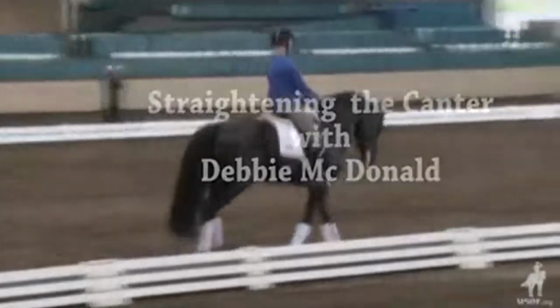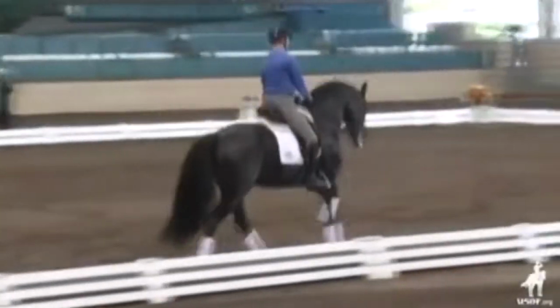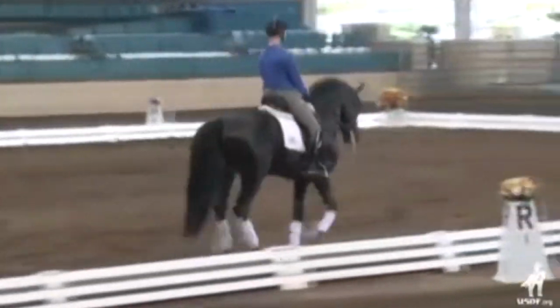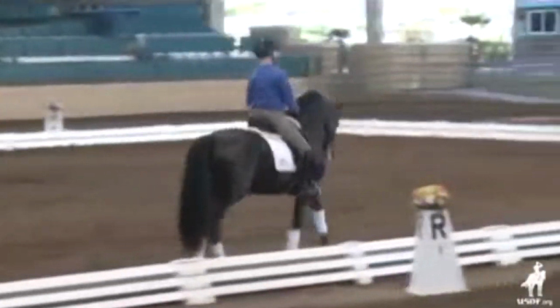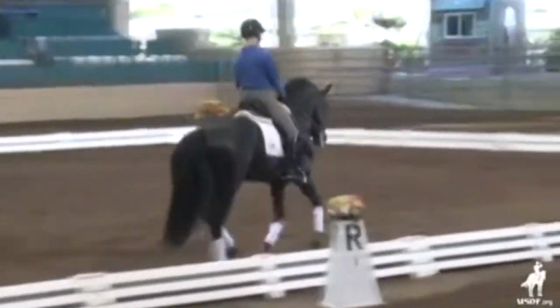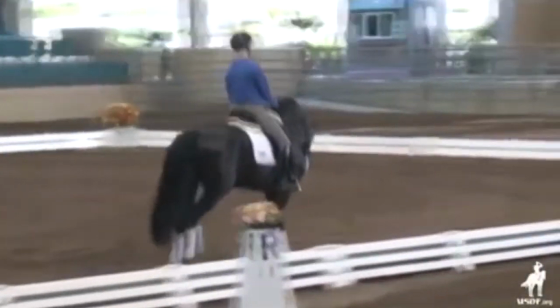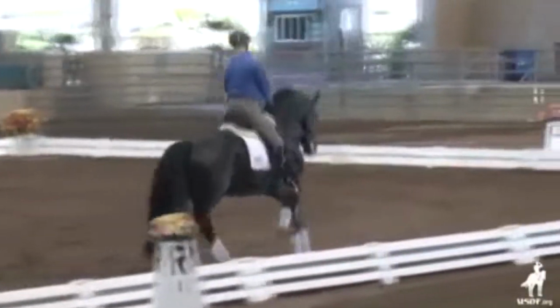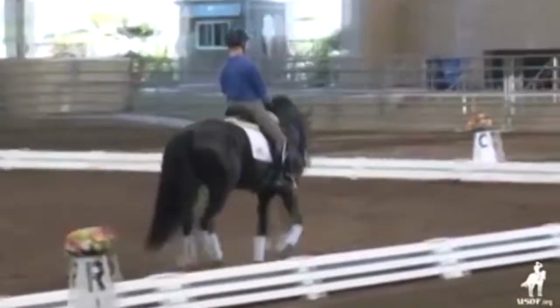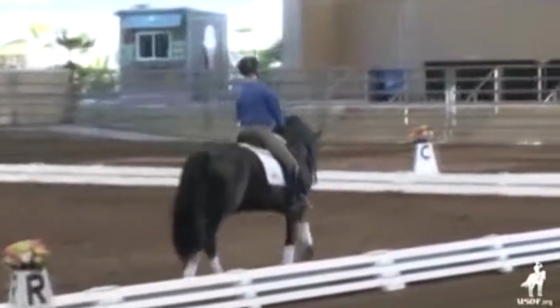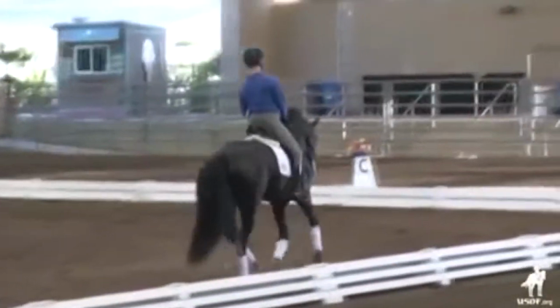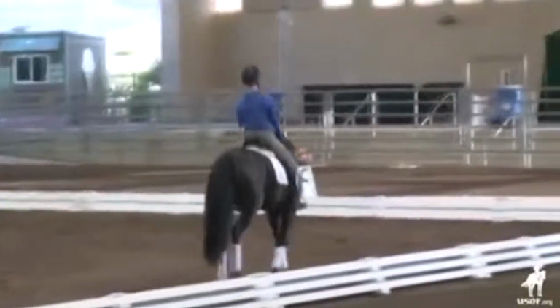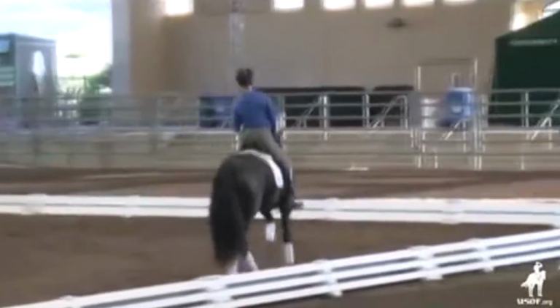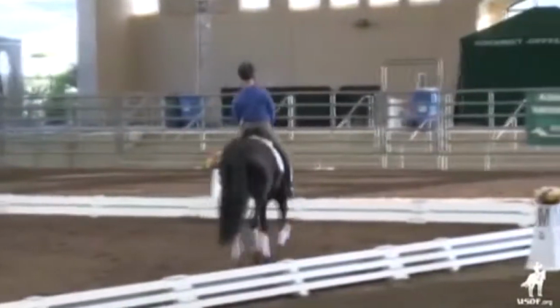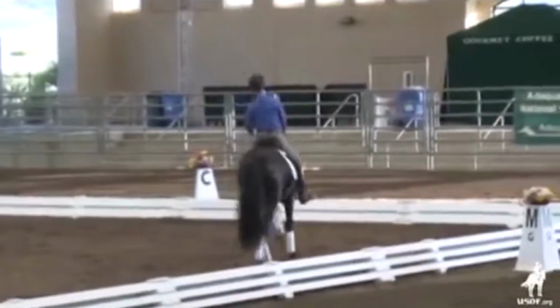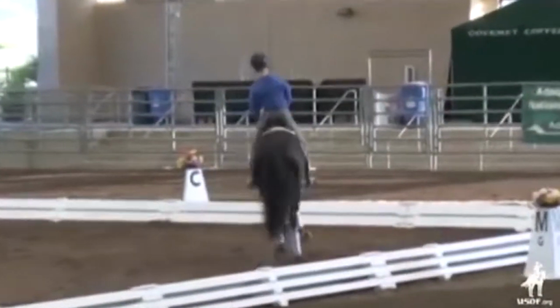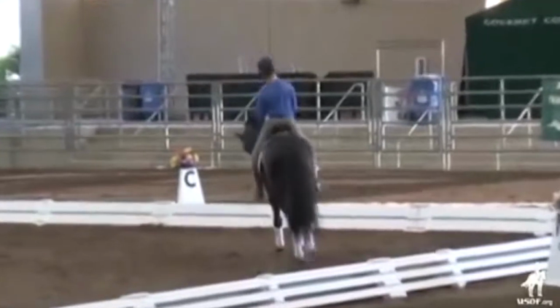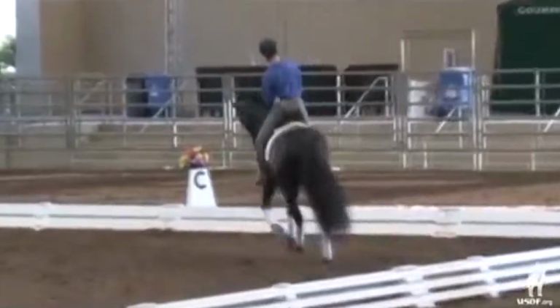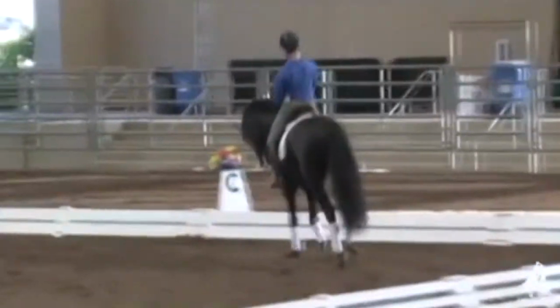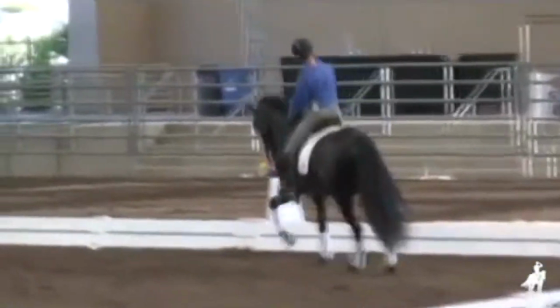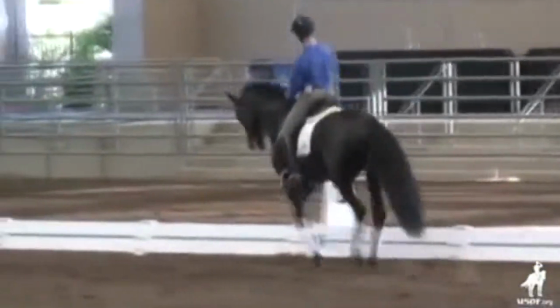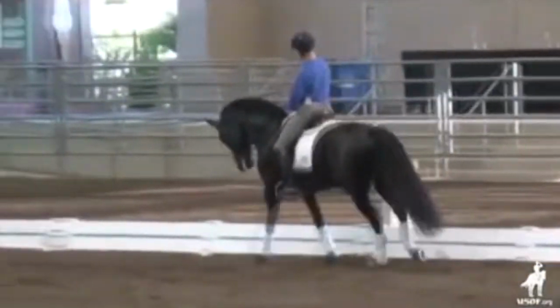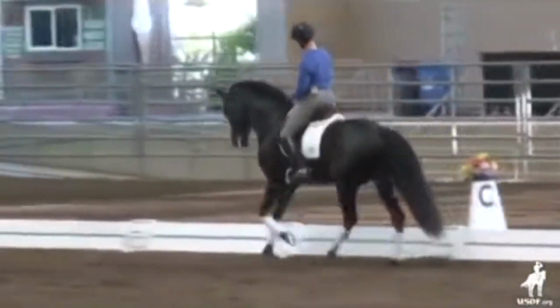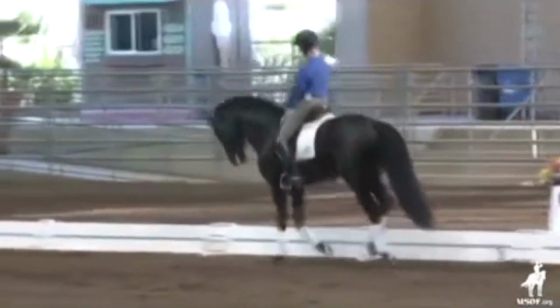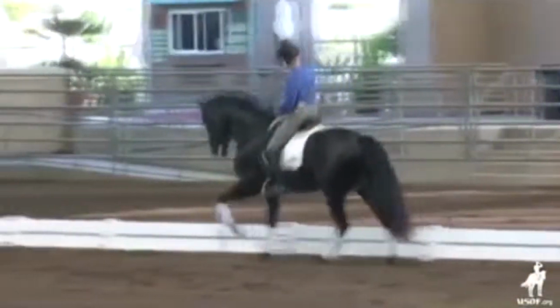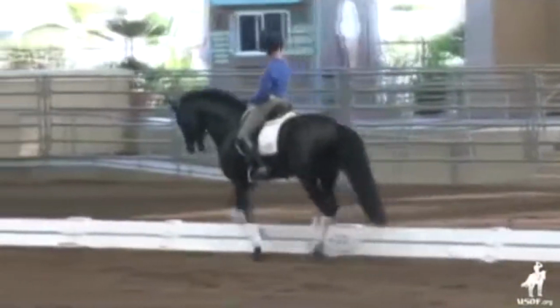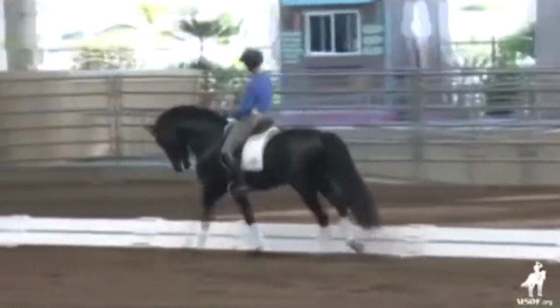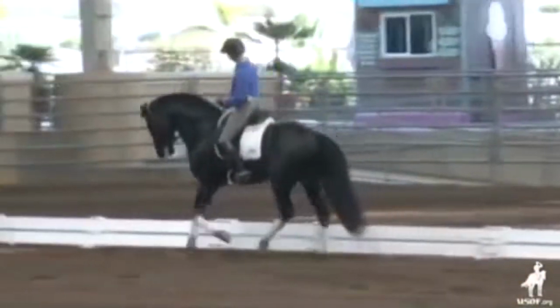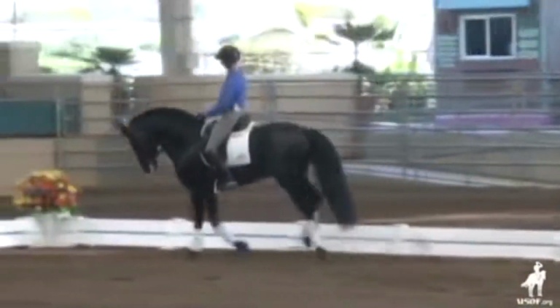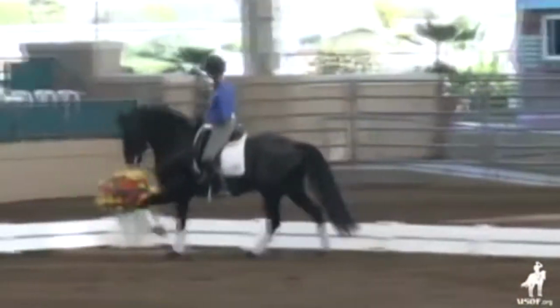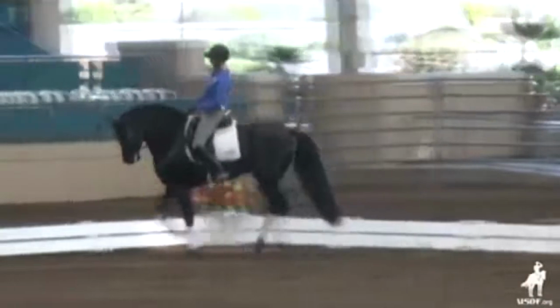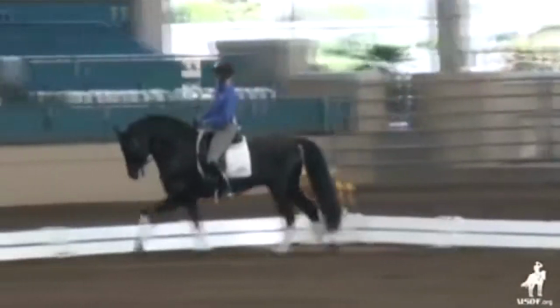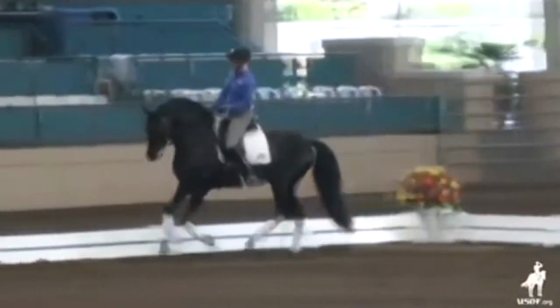When you're ready, half-pass to the left. And I want to see you in the movement a little bit. Gymnasticize it a little bit. Bring him a little back and then sometimes open him up.